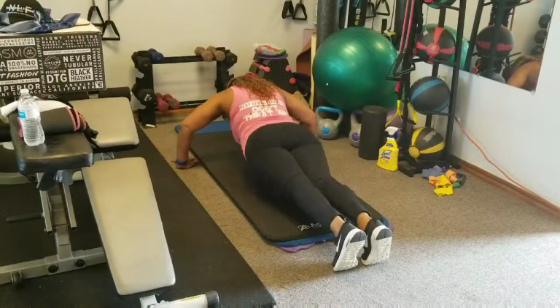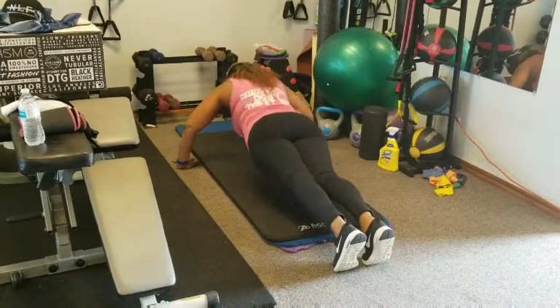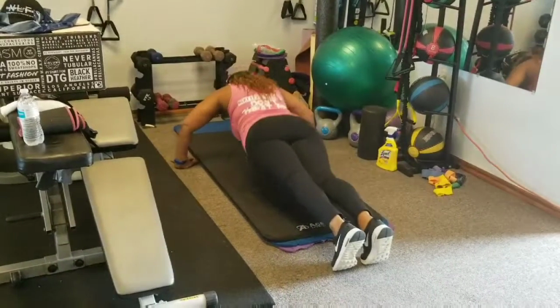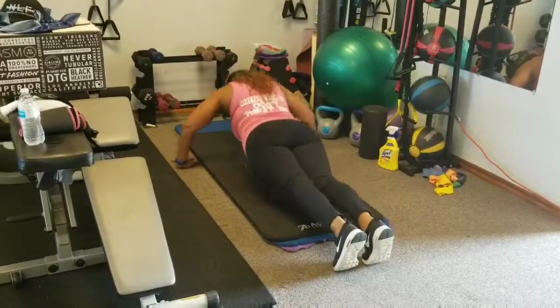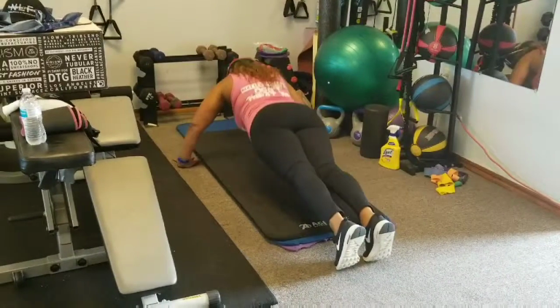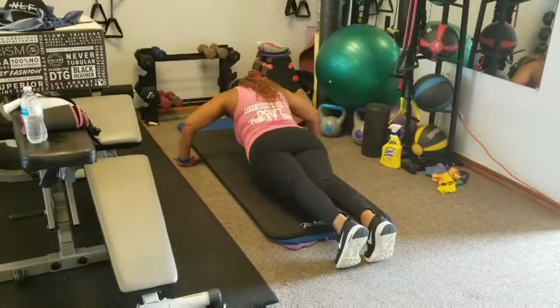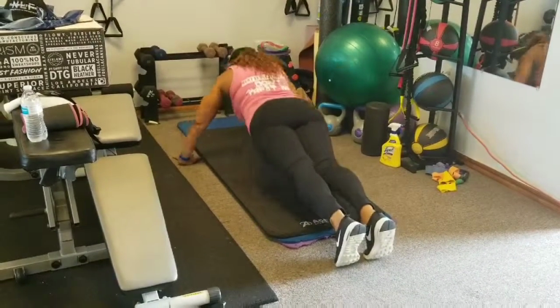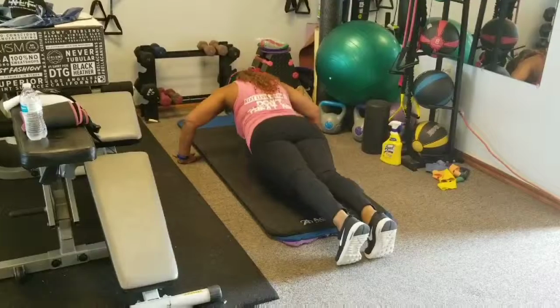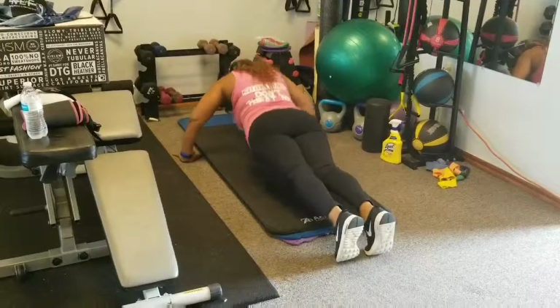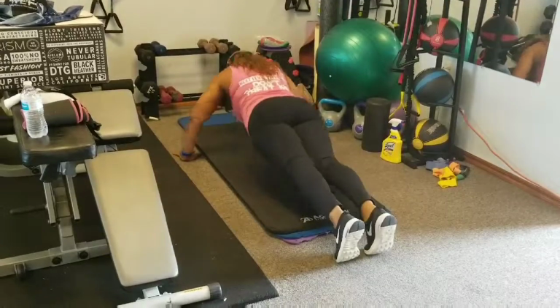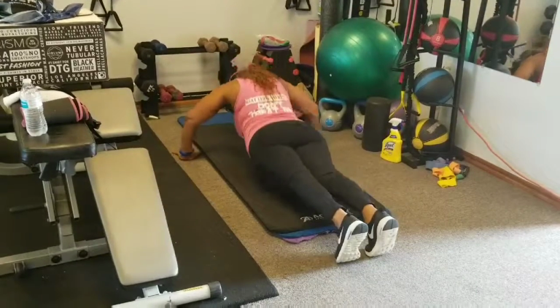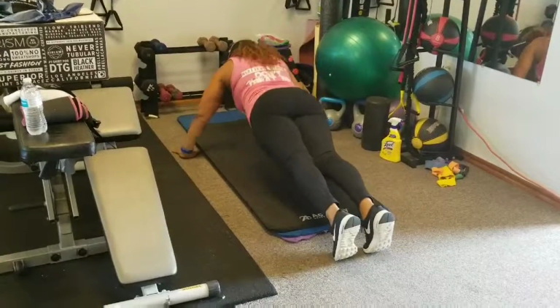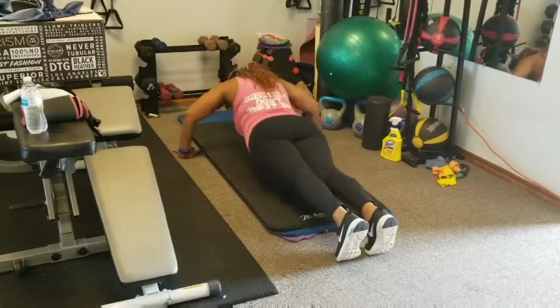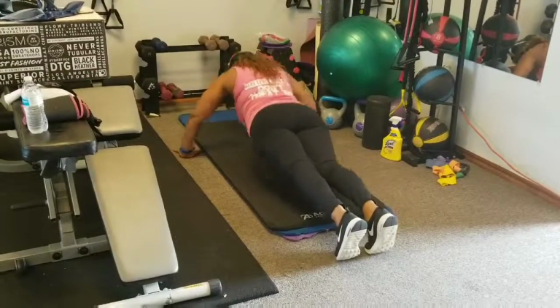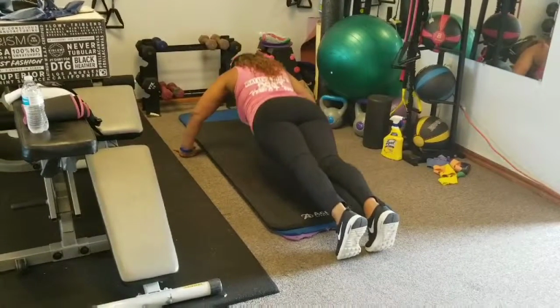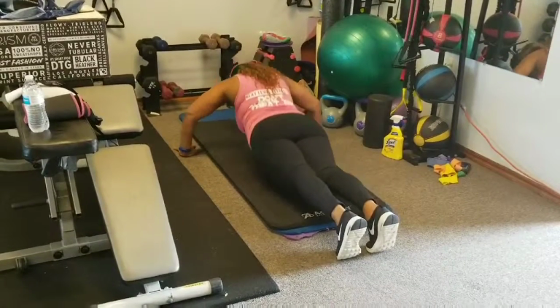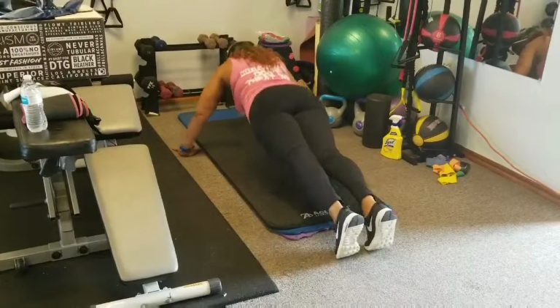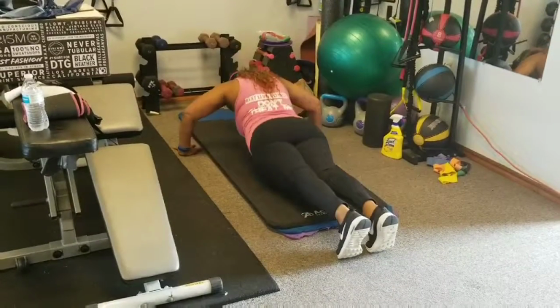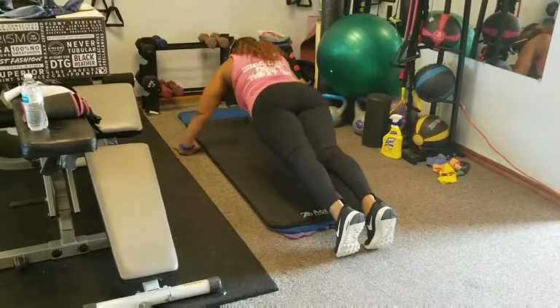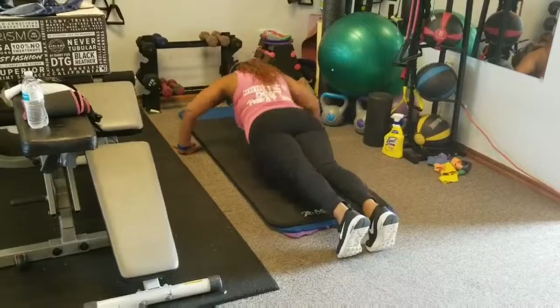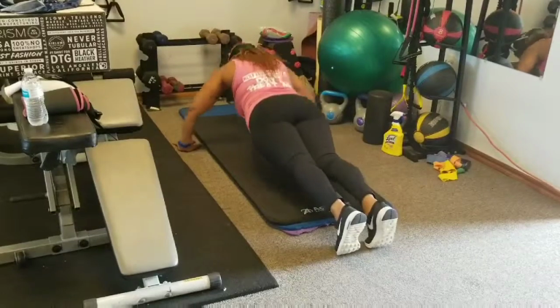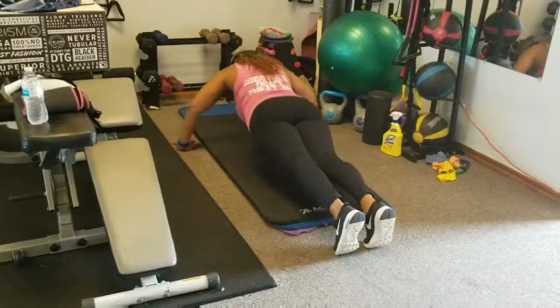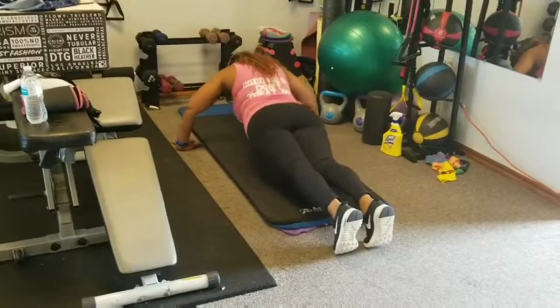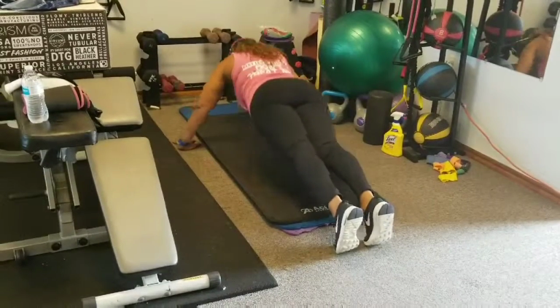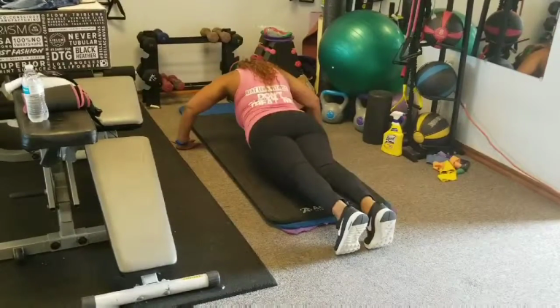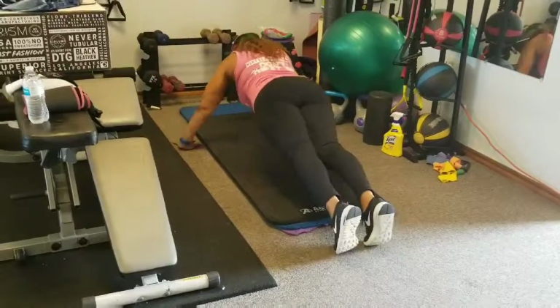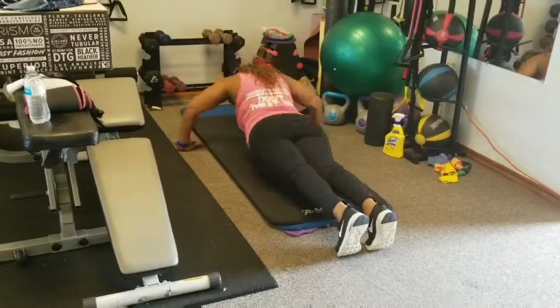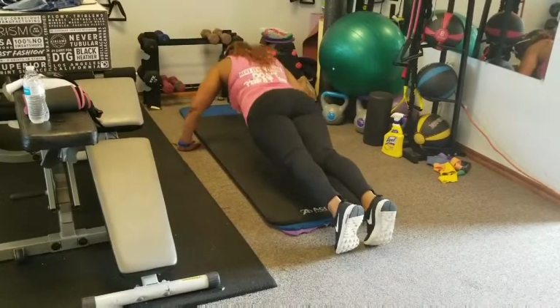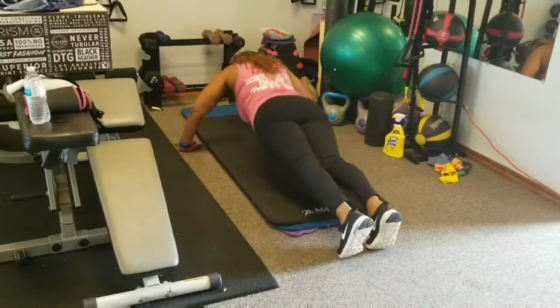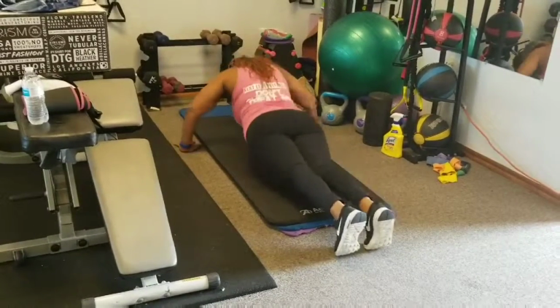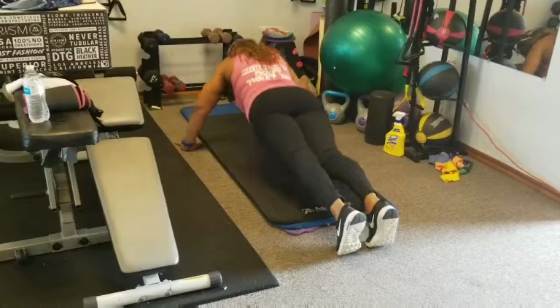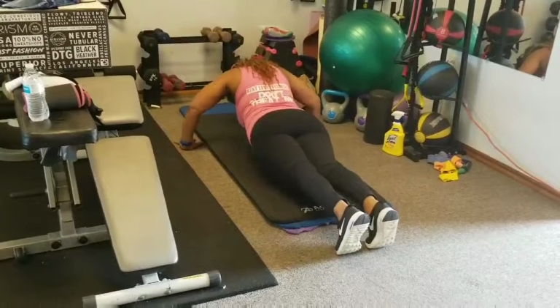31, 32, 33, 34 — looking good — 35. 15 more: 15, 14, 13, 12, 11, 10, 9, let's go, 8, 7, let's go, 6, 5, let's go, 4, 3, let's go, 2.